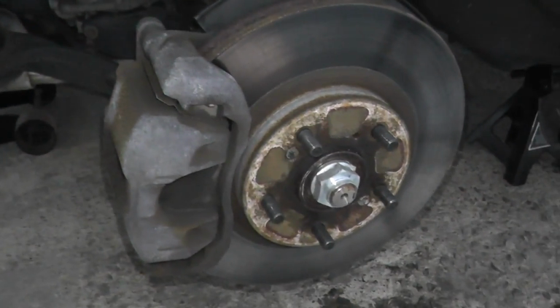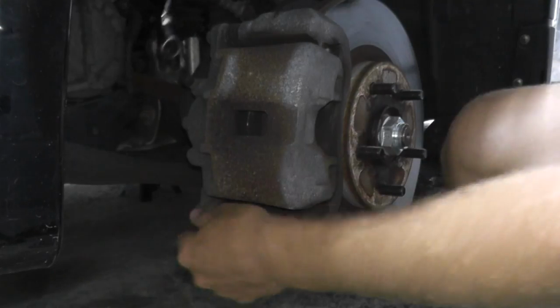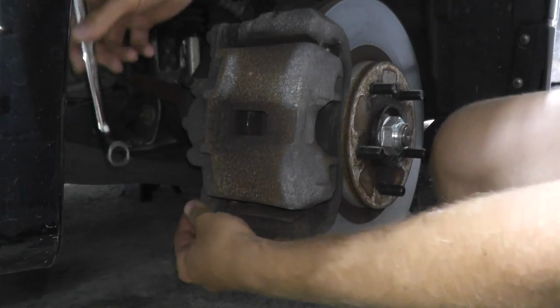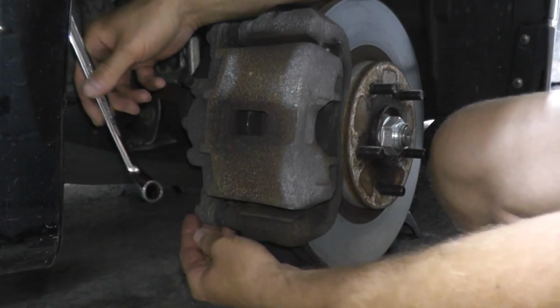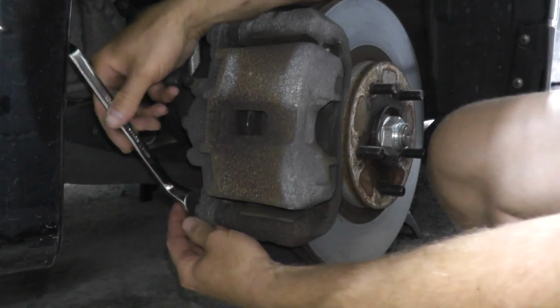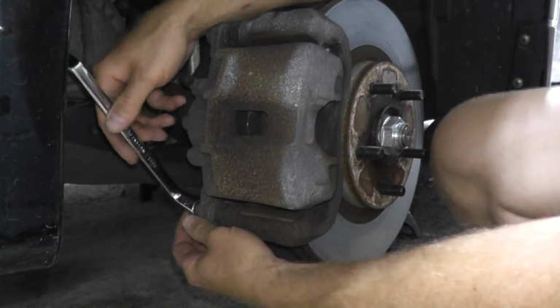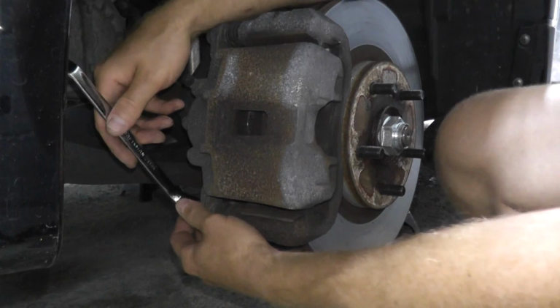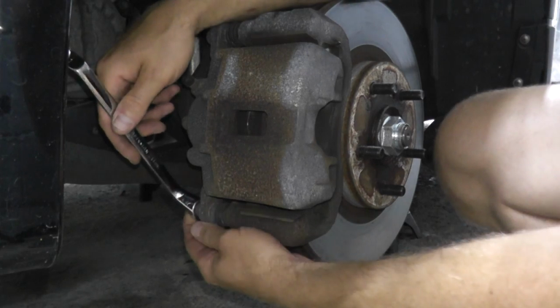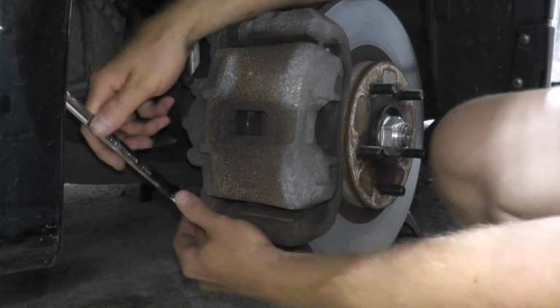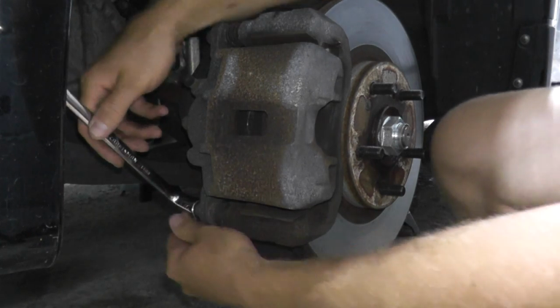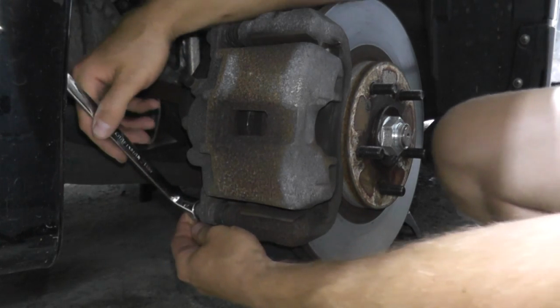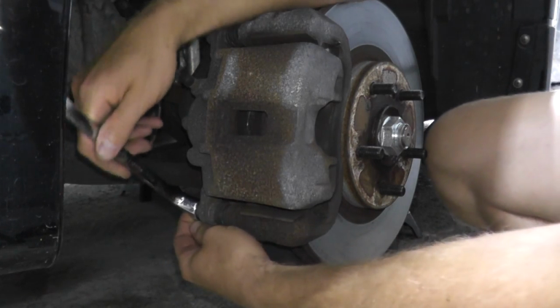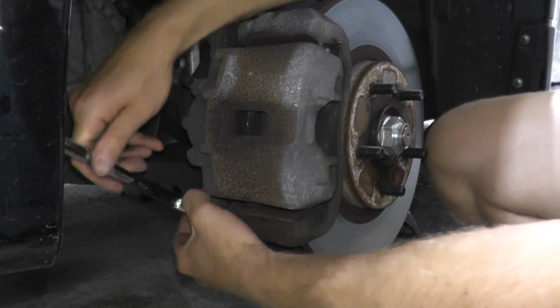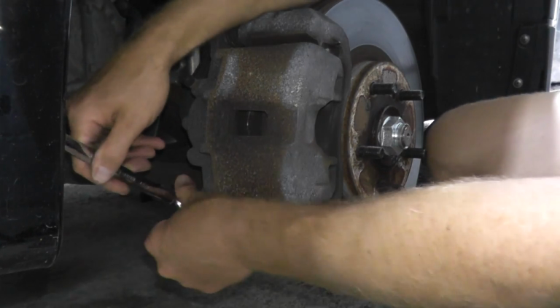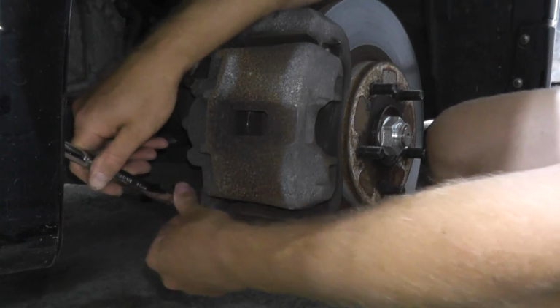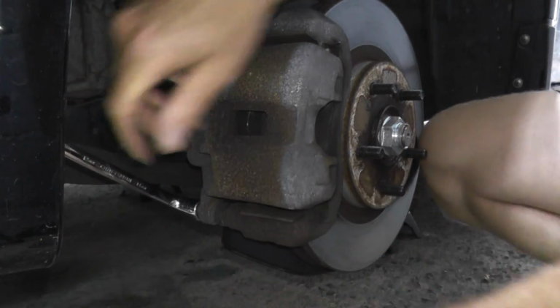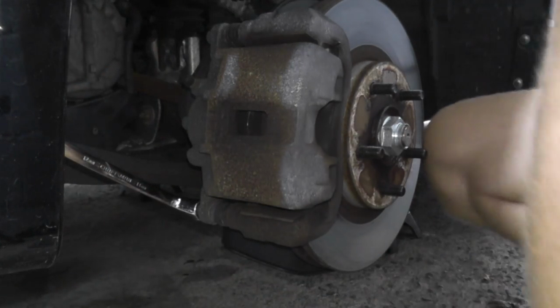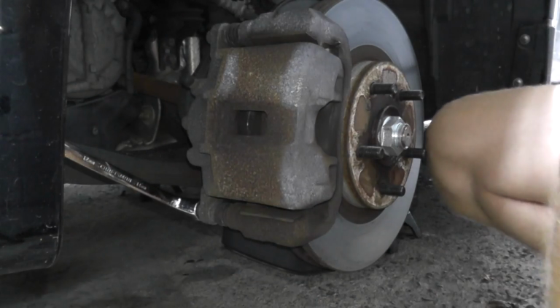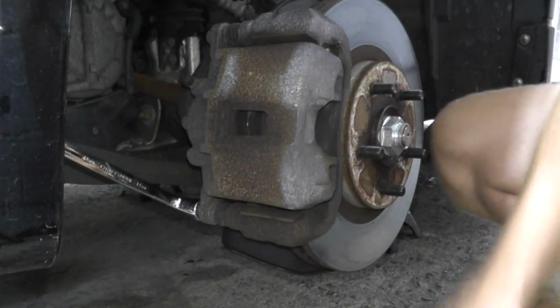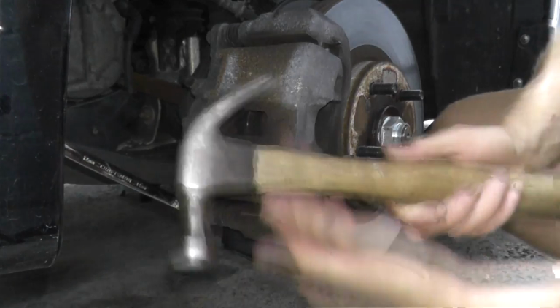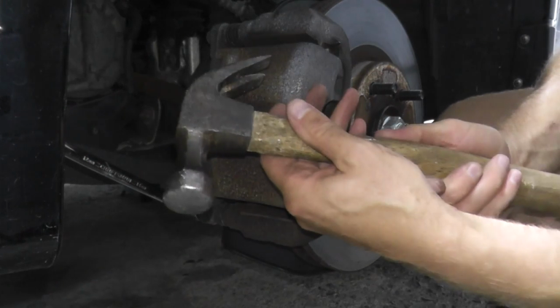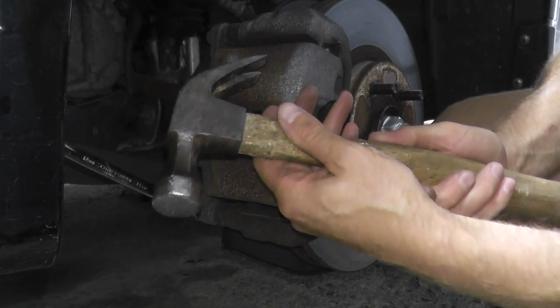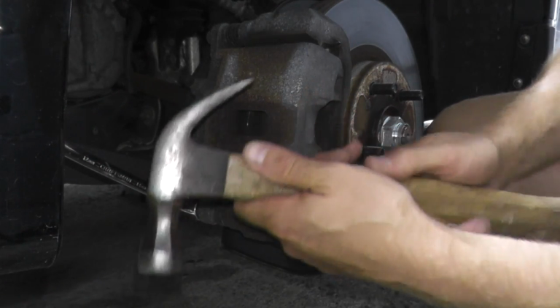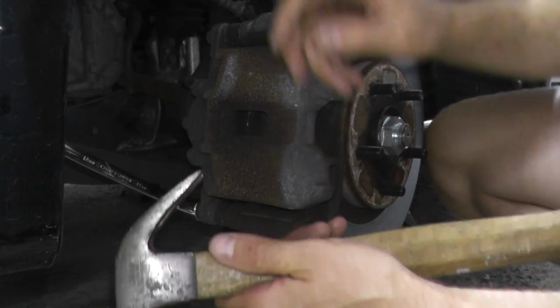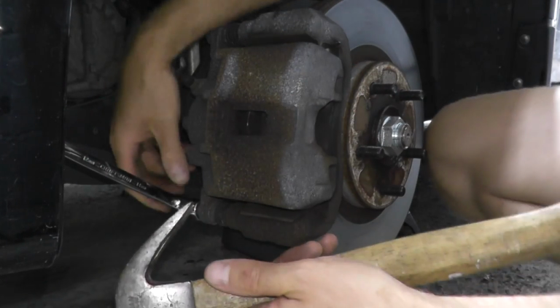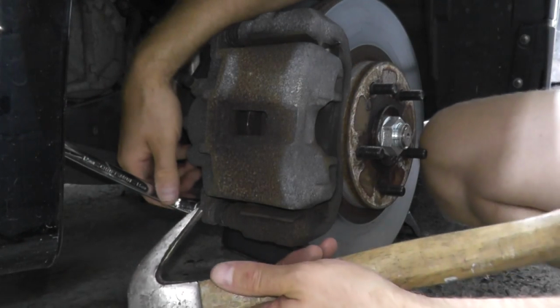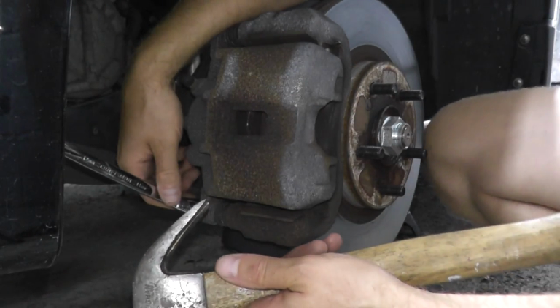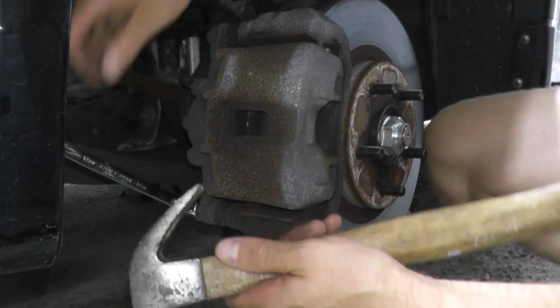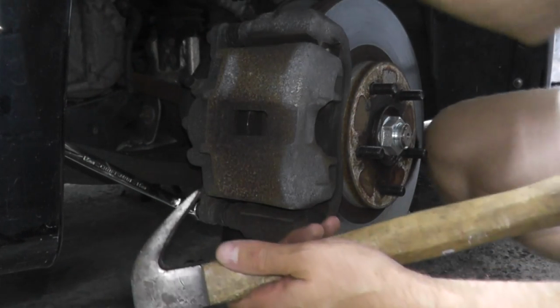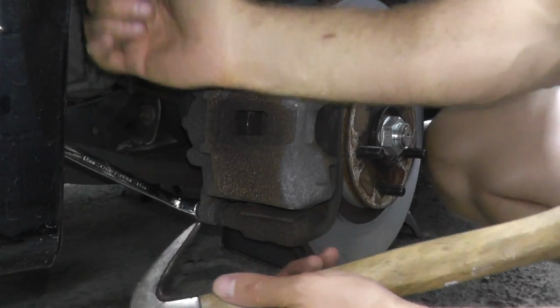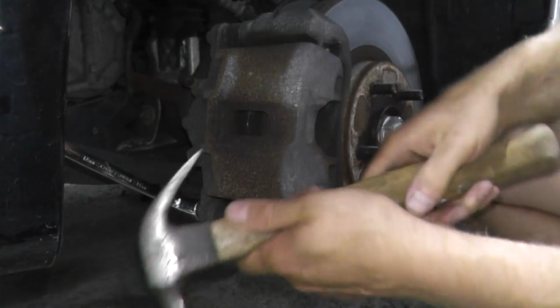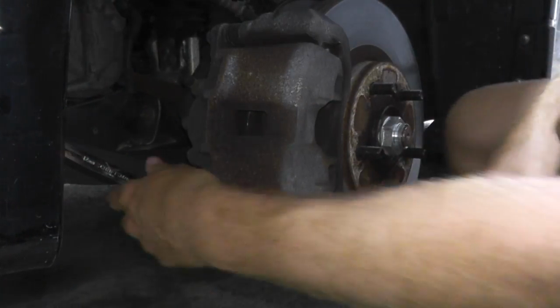This is a 14 millimeter fastener — they usually are on many, many vehicles. I'm just using a carpenter's hammer to make this loose instead of banging up your hands.